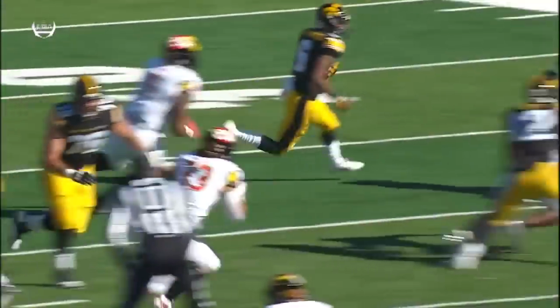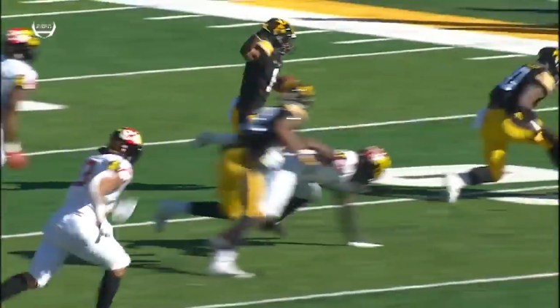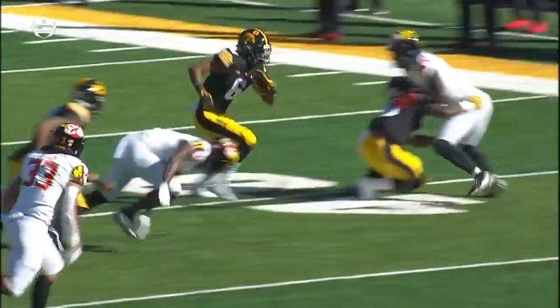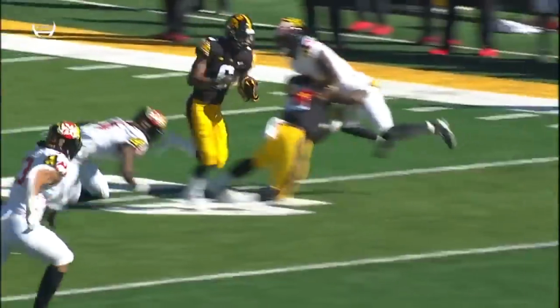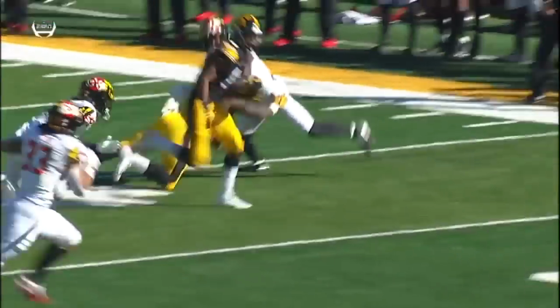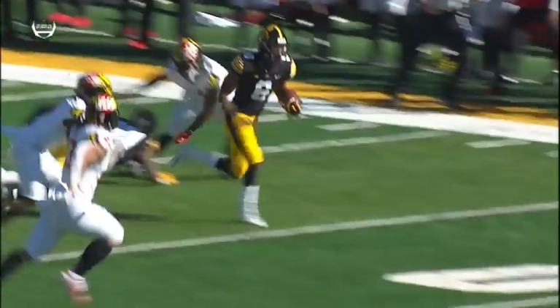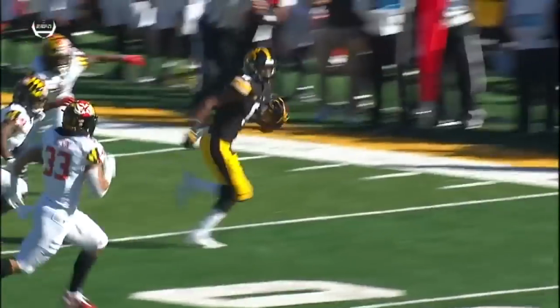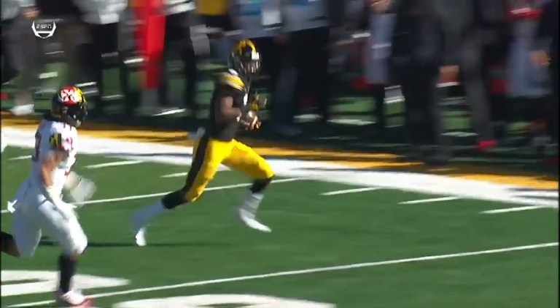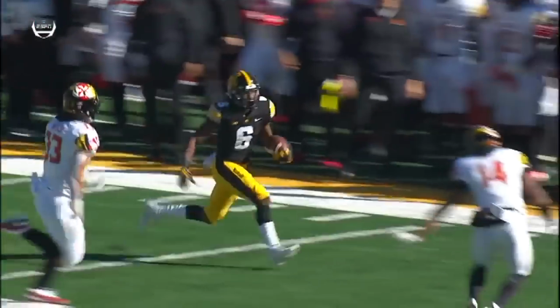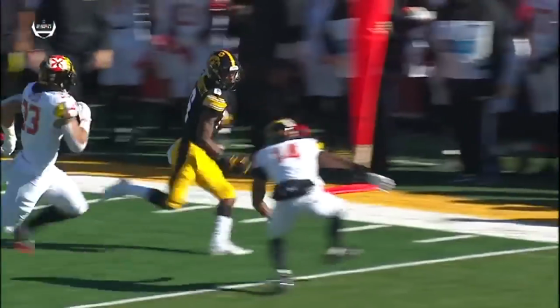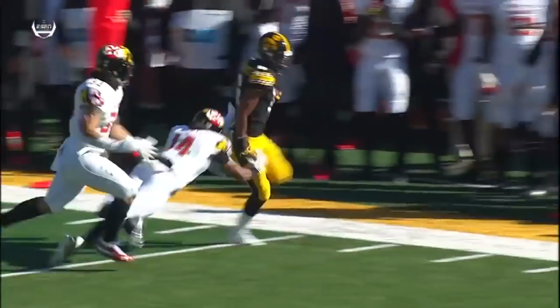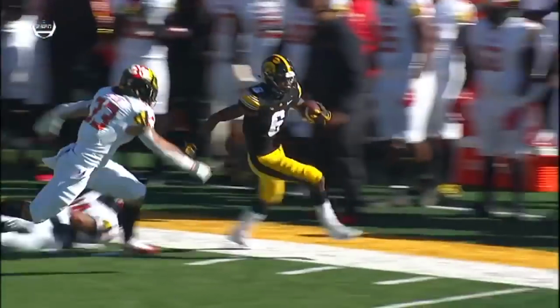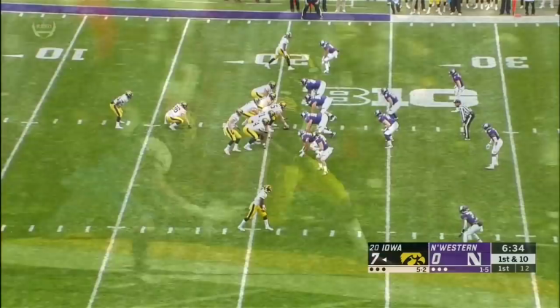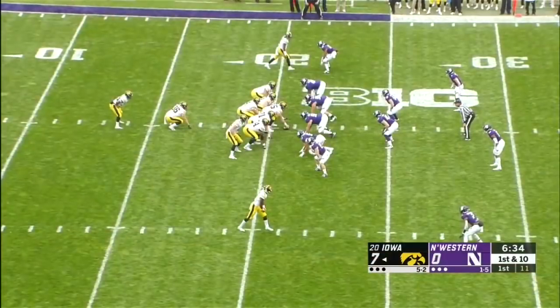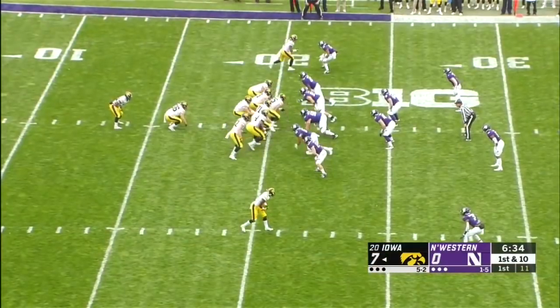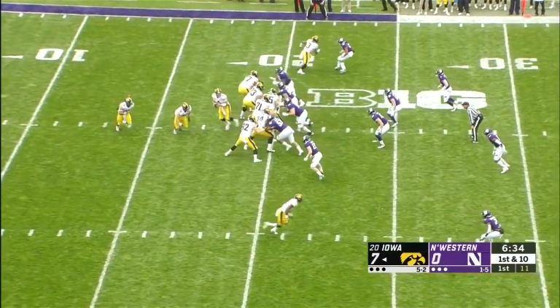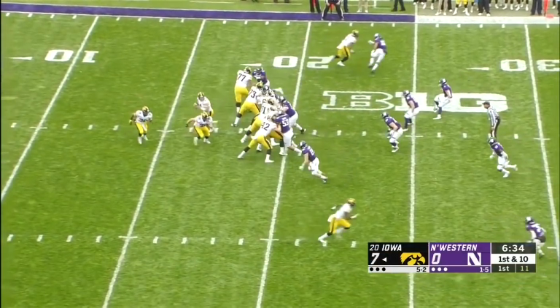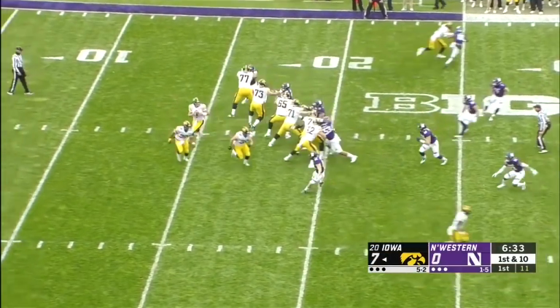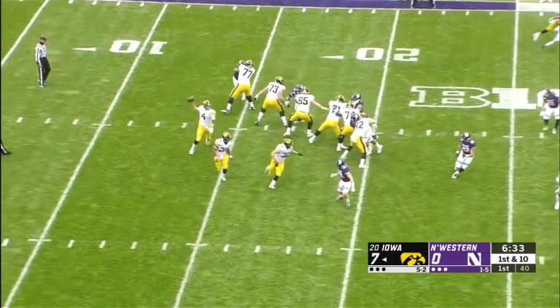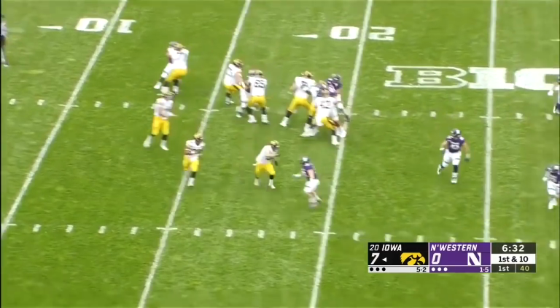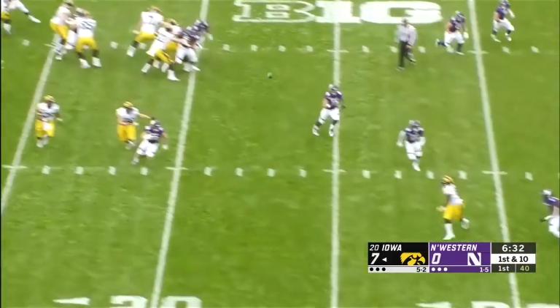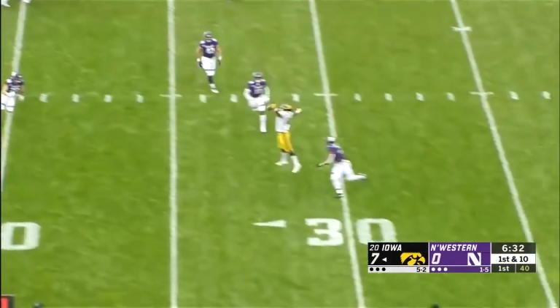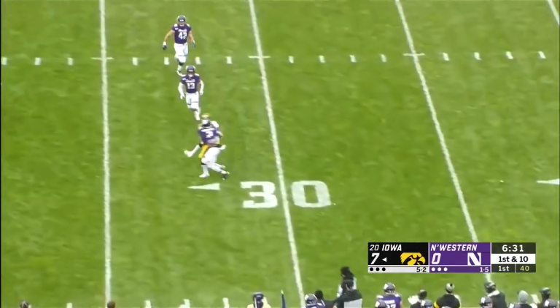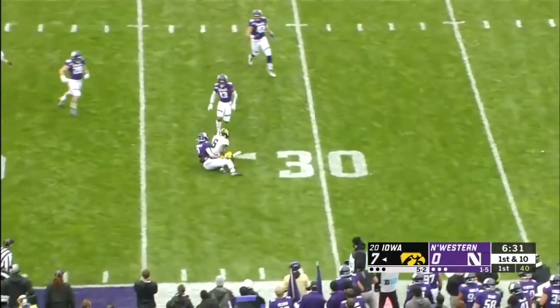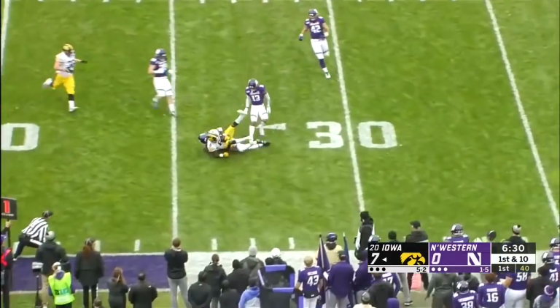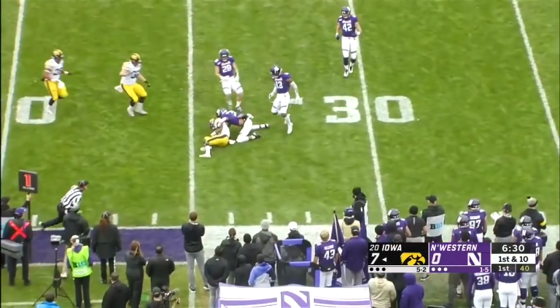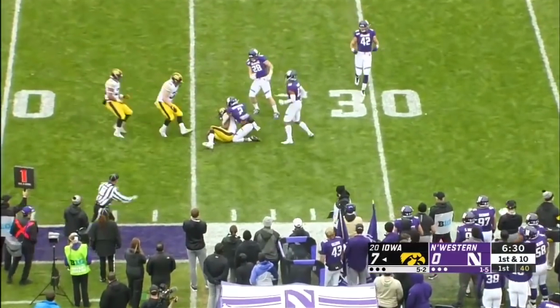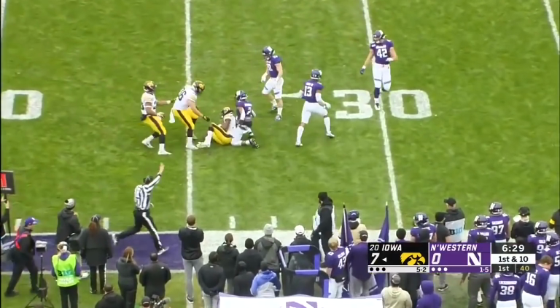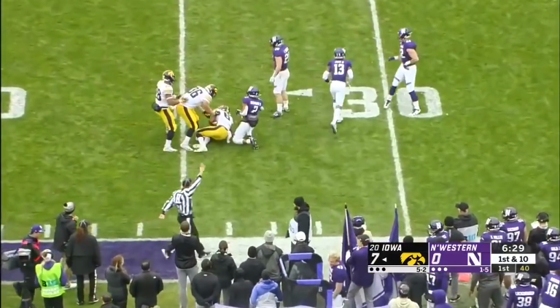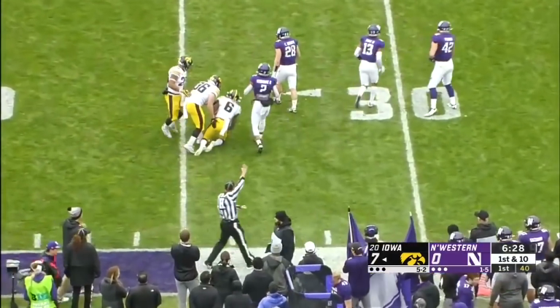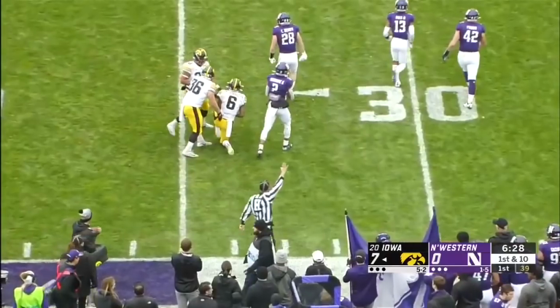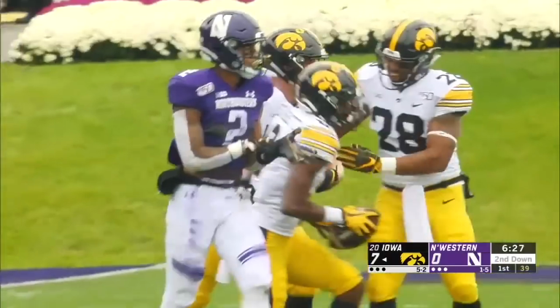Sargent the running back sets the block on the outside — outstanding job on the corner, helps spring the run. Could have a chance at the next level as well. The pass going to be a real deal by Amir Smith-Marcet.